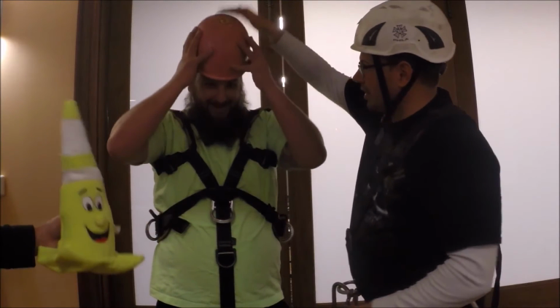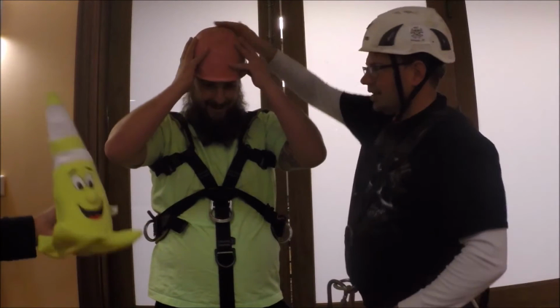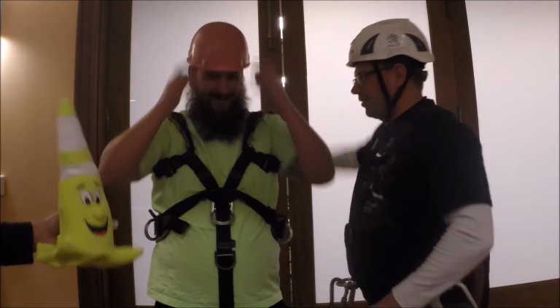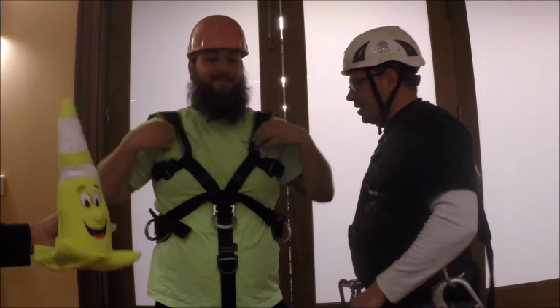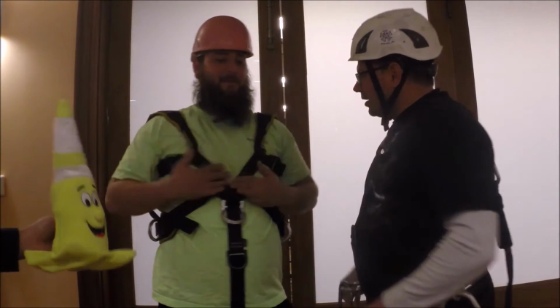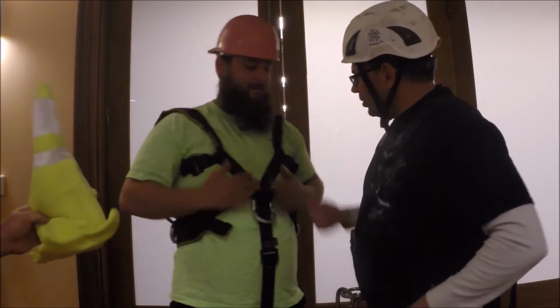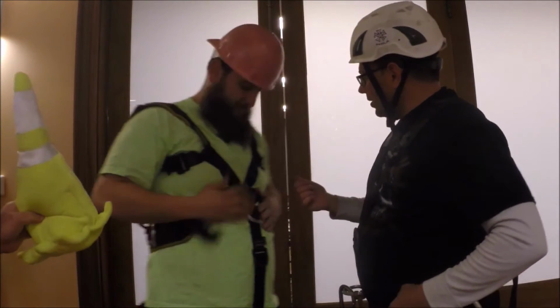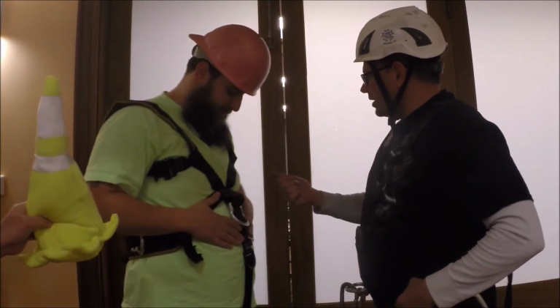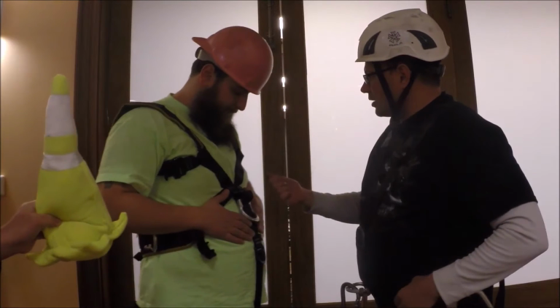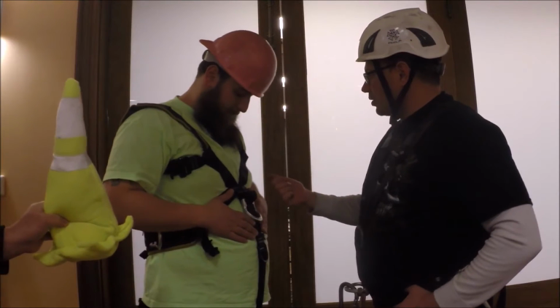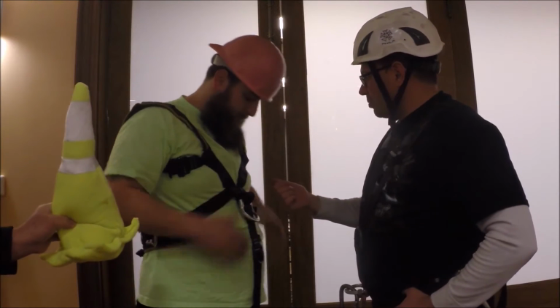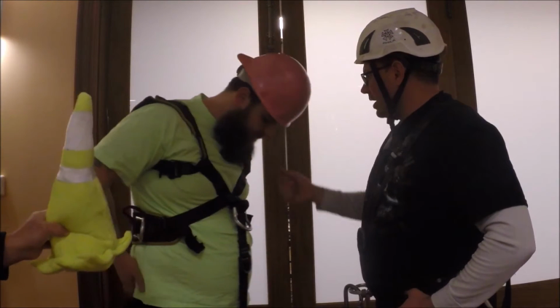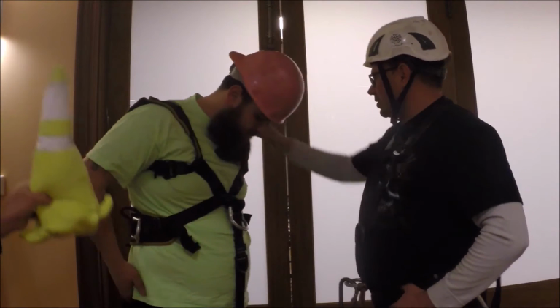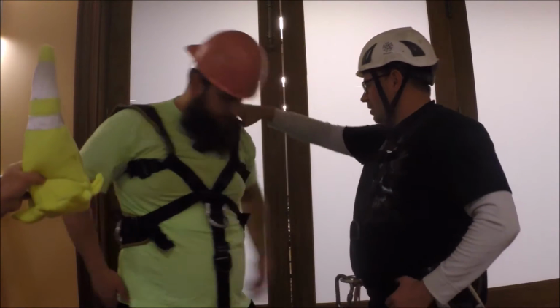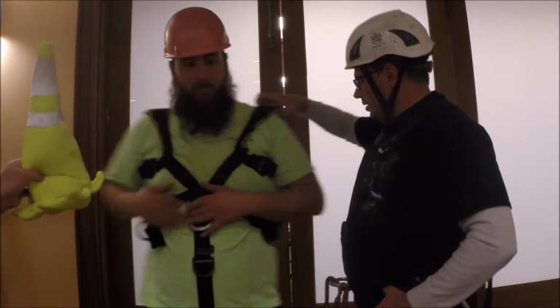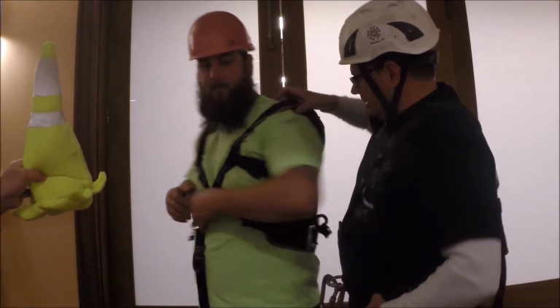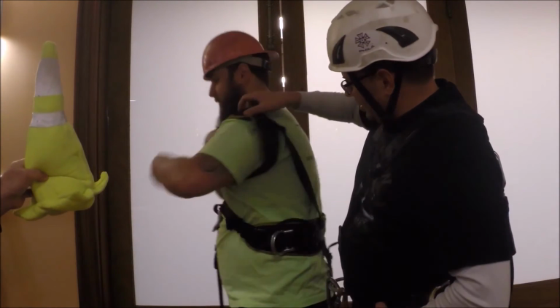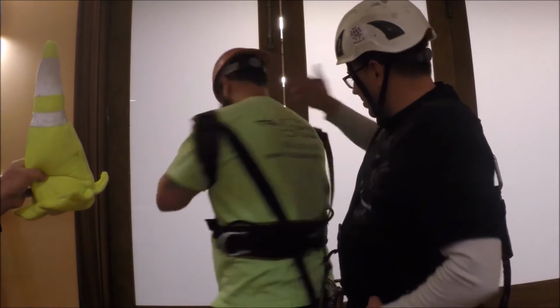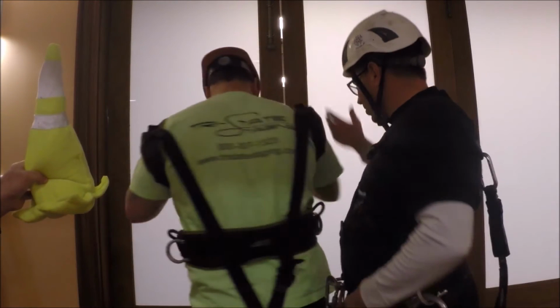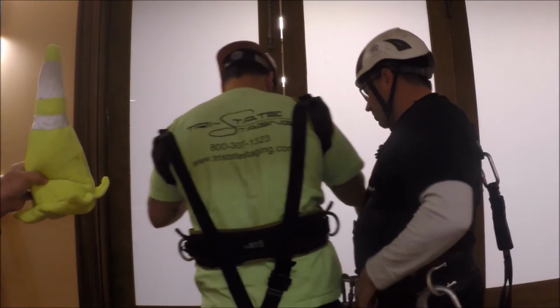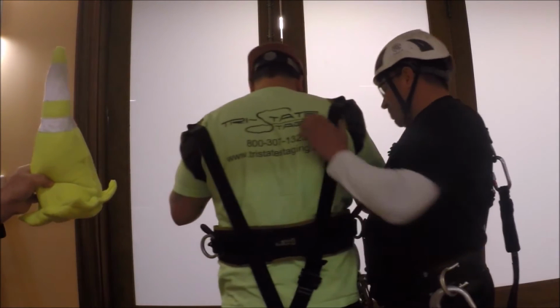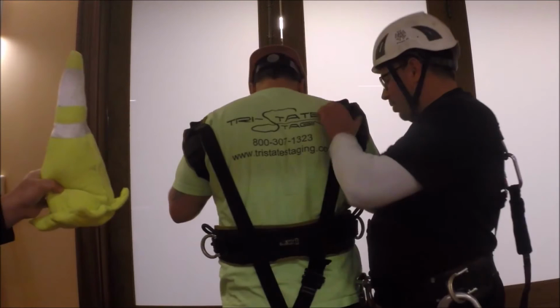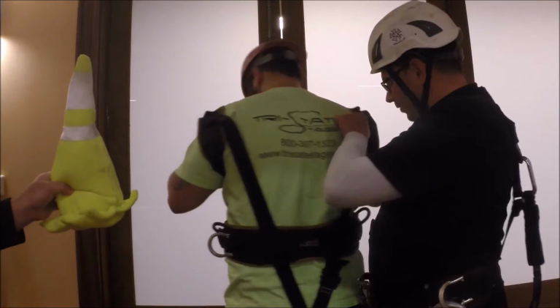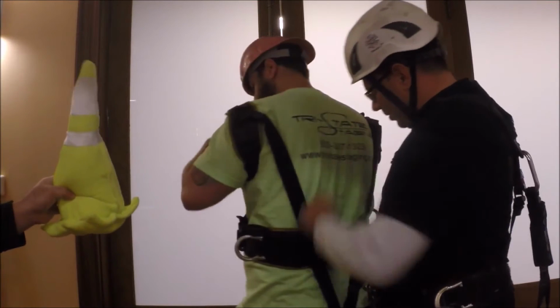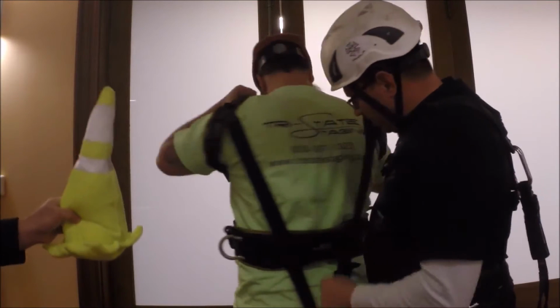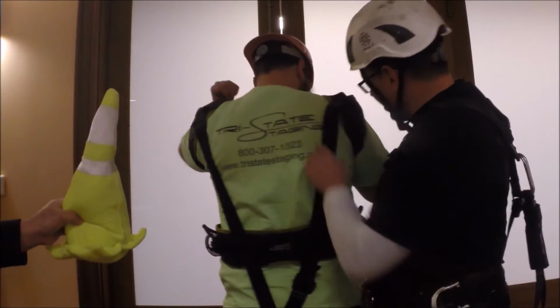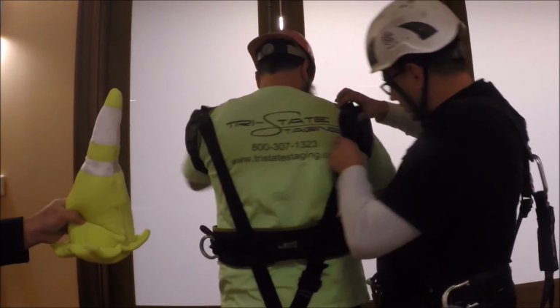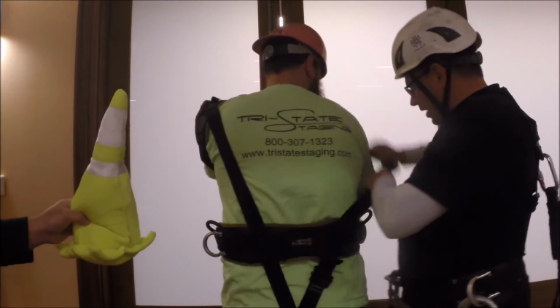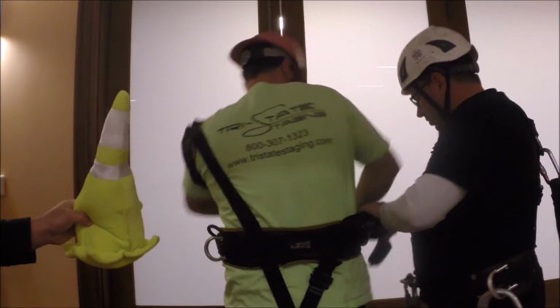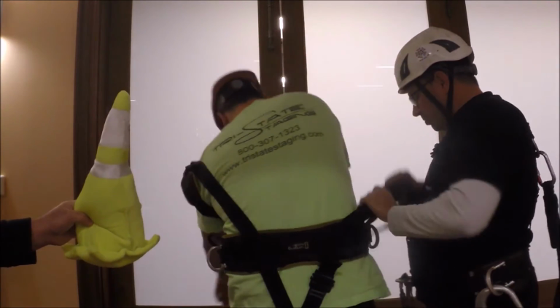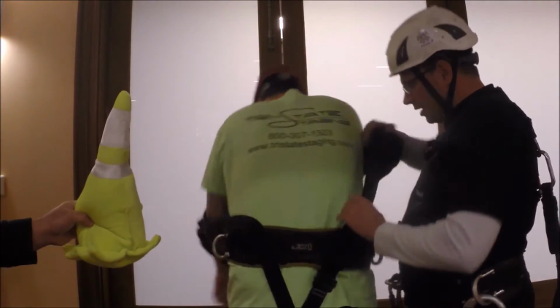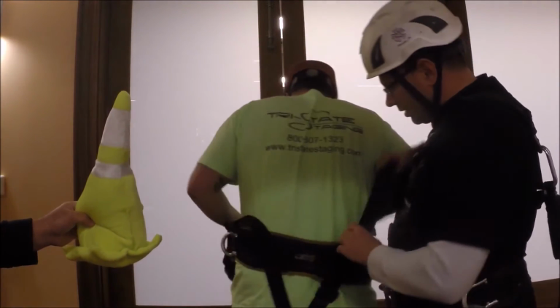Good pick up, Matt. Also, the other thing is that he's got his harness on upside down, which sometimes may look good — it might be a little more comfortable — but these are actually supposed to be around the legs.